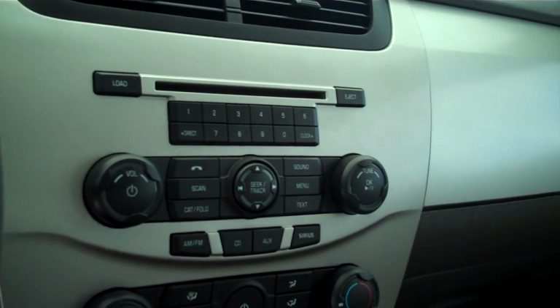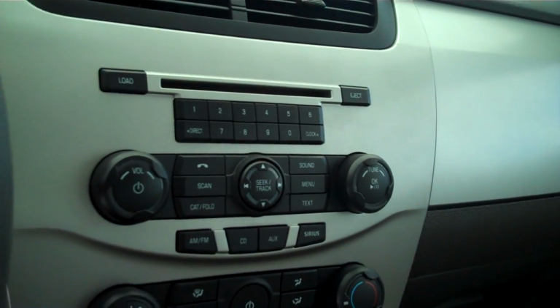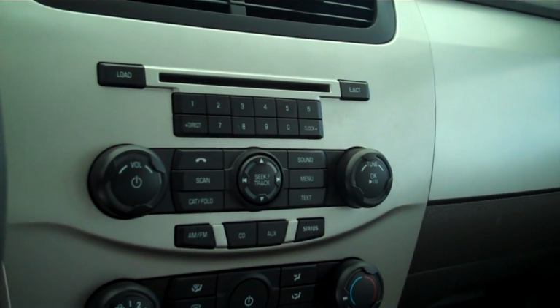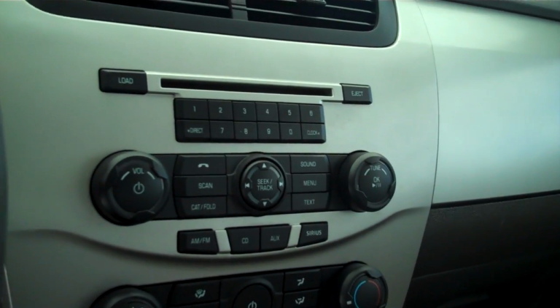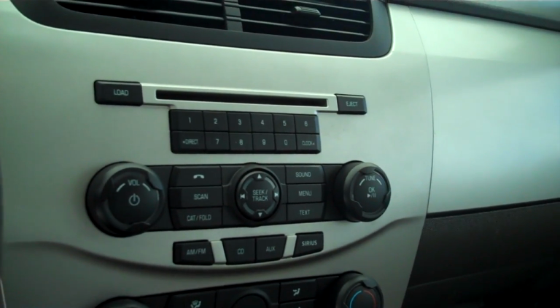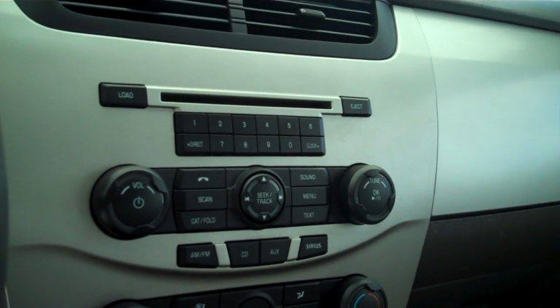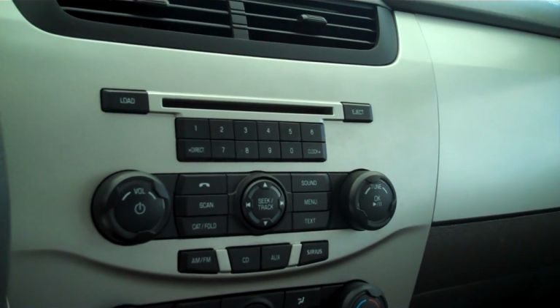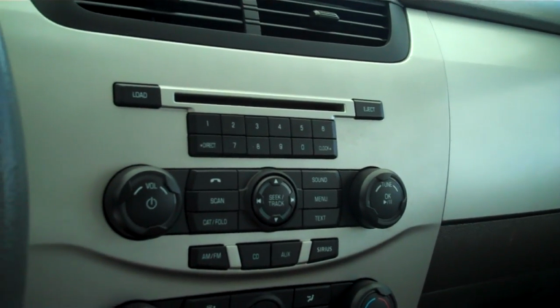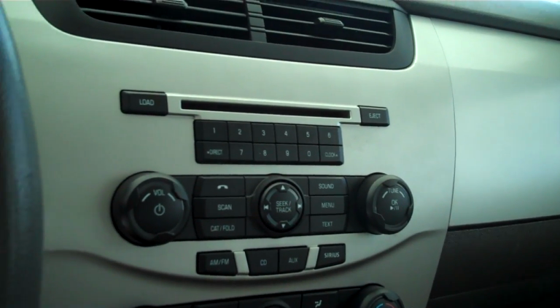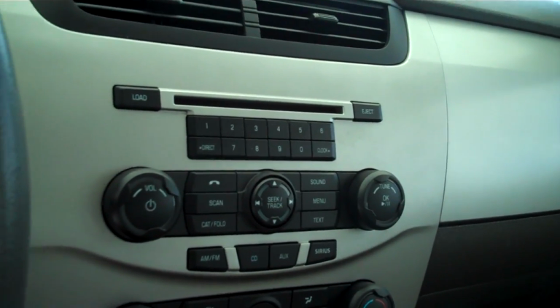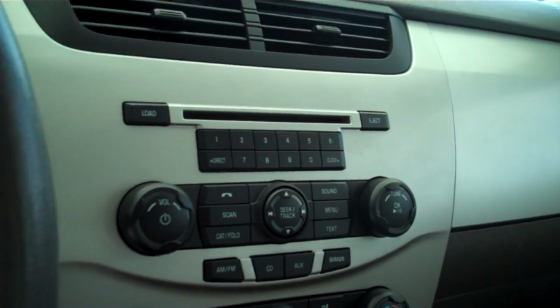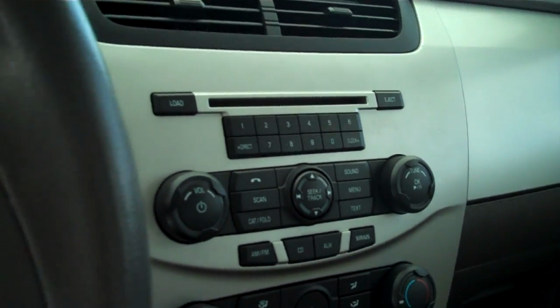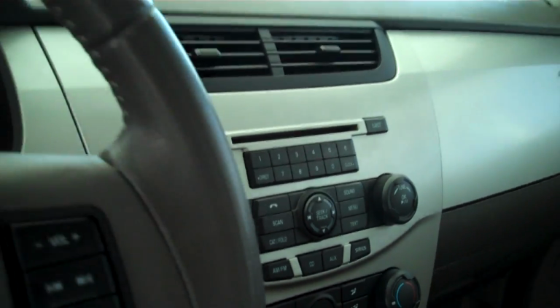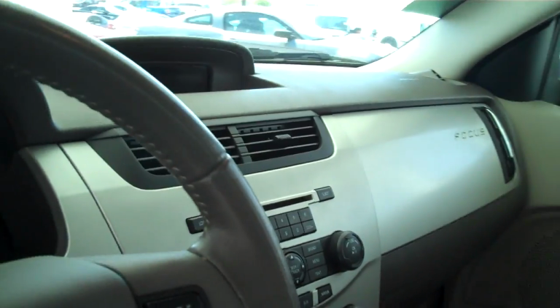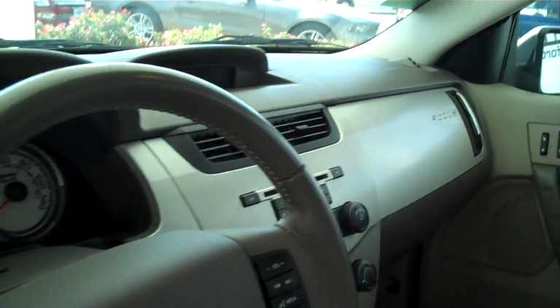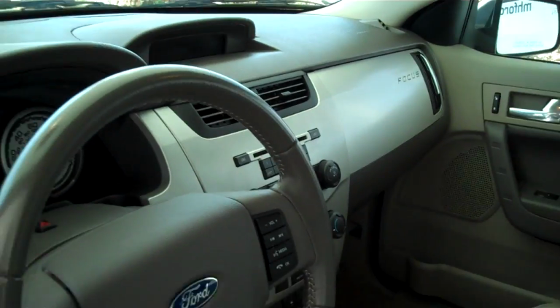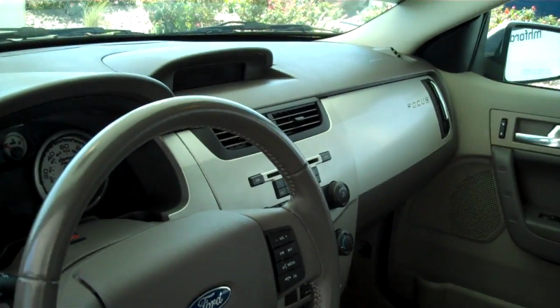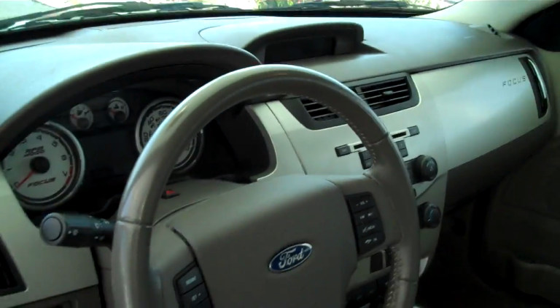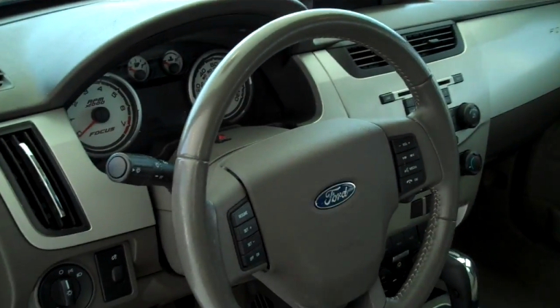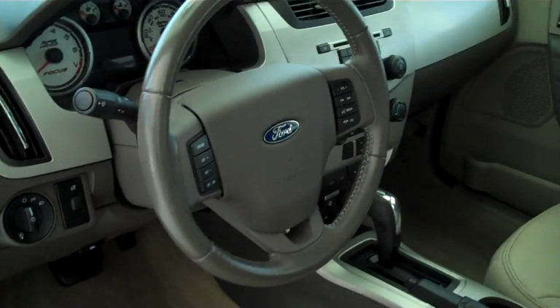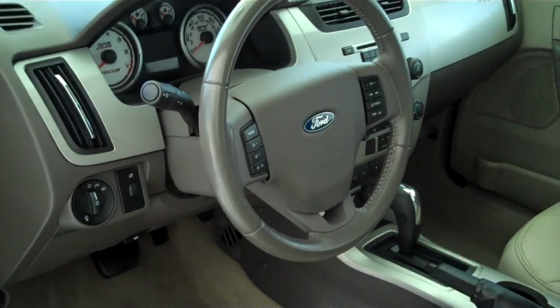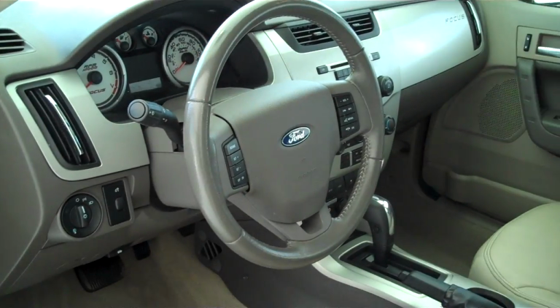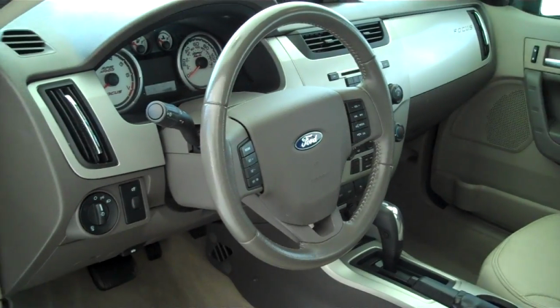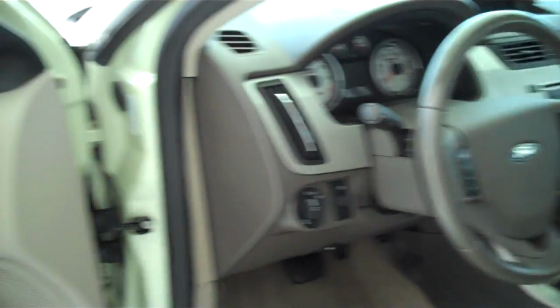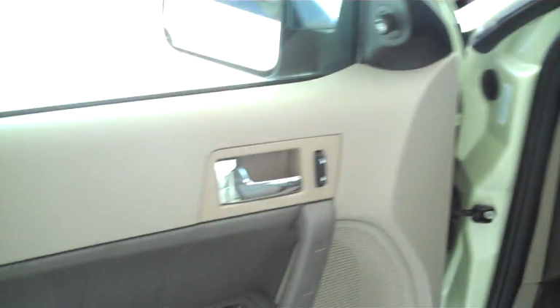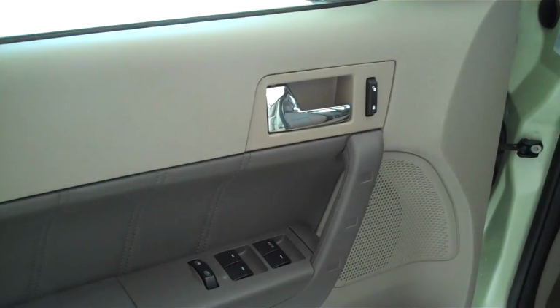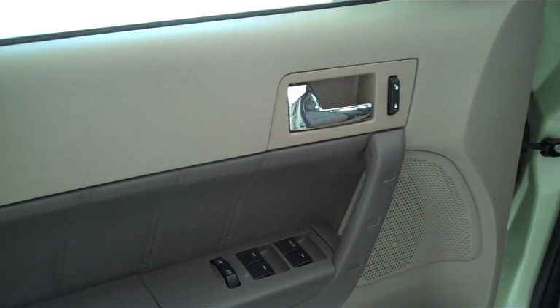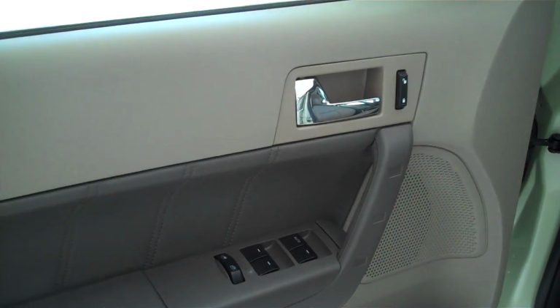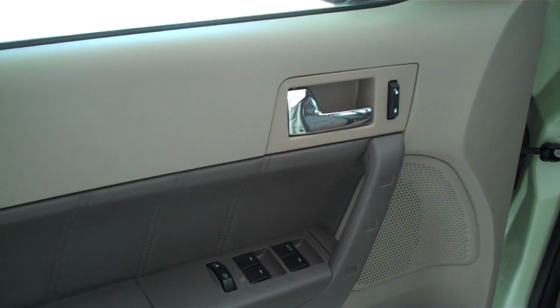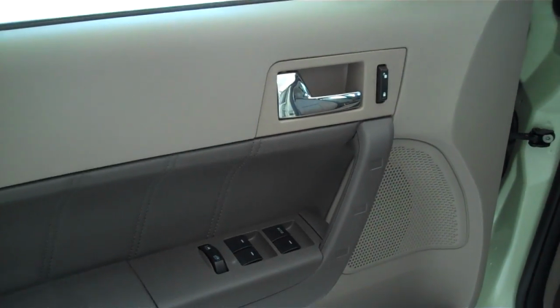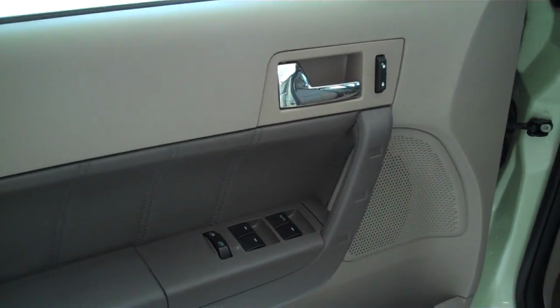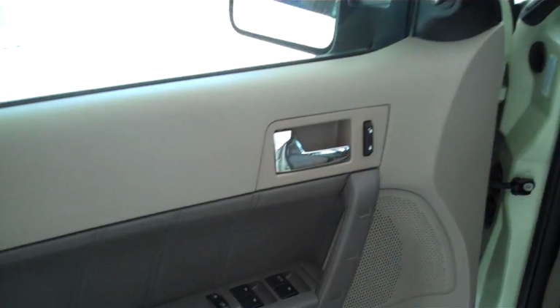AM, FM, CD, MP3 player, satellite radio capable, auto dim feature for your headlights, power steering, tilt, cruise, power windows, power locks, keyless entry.